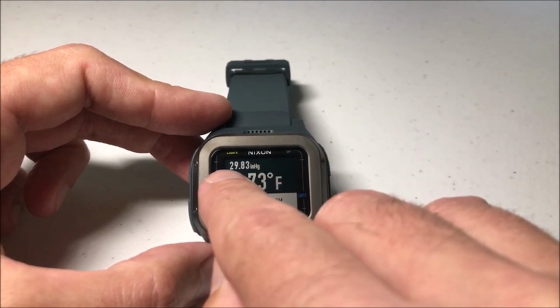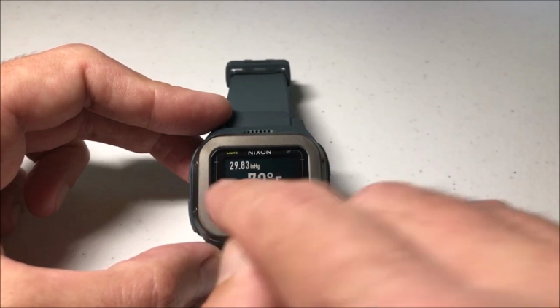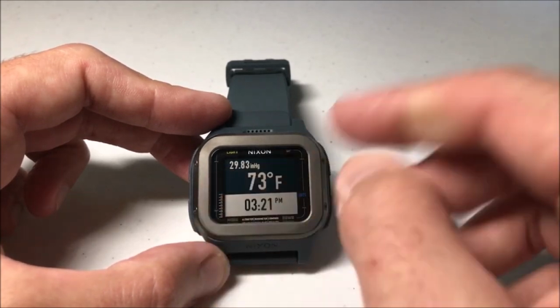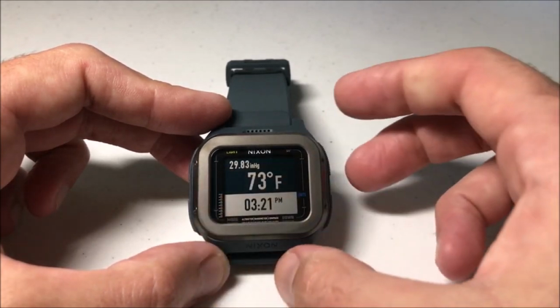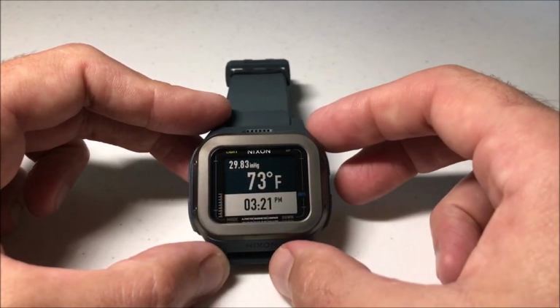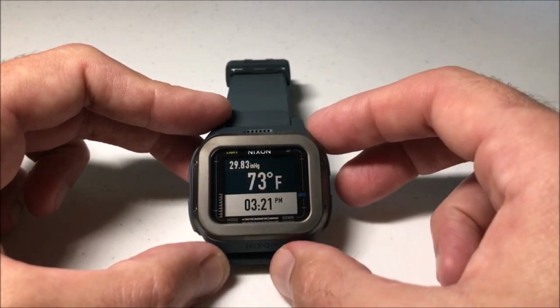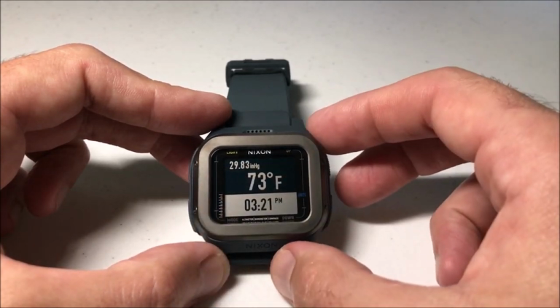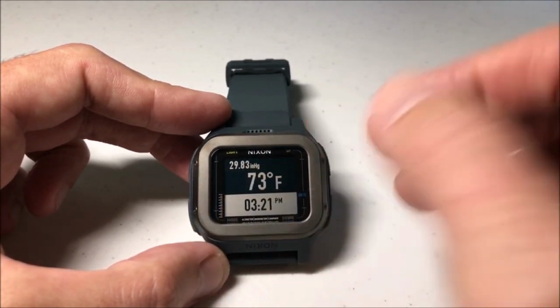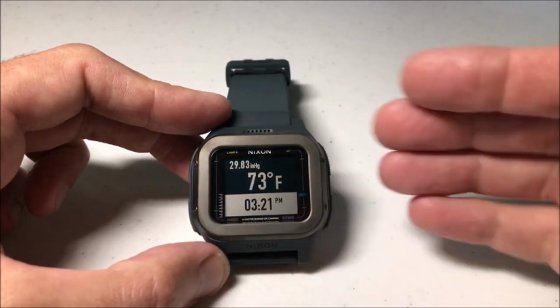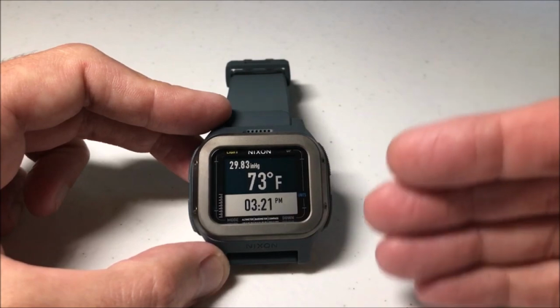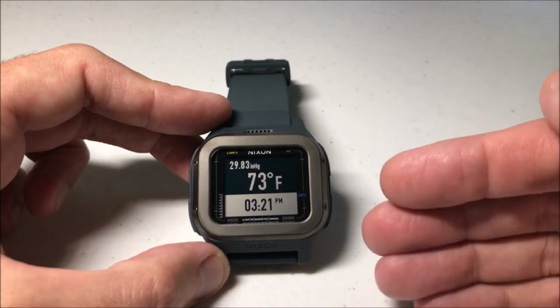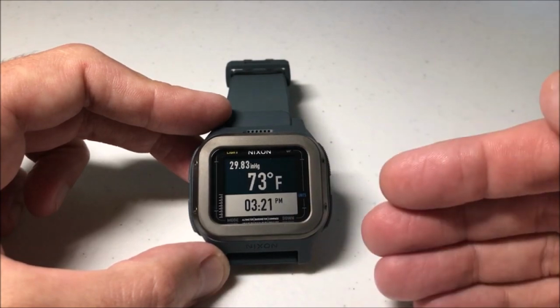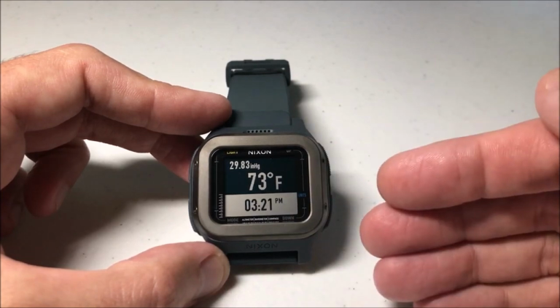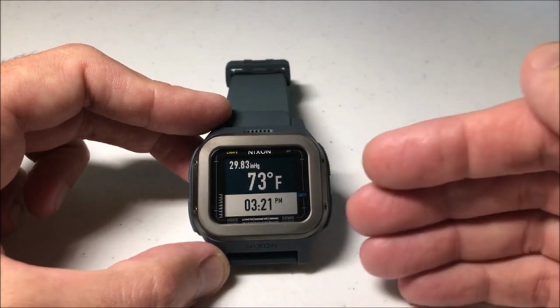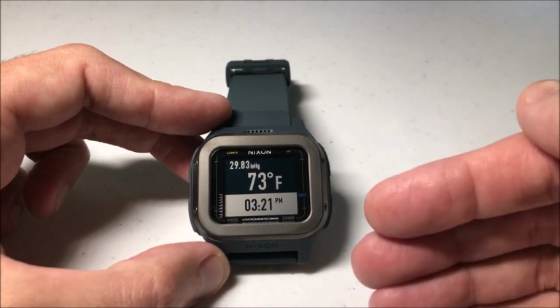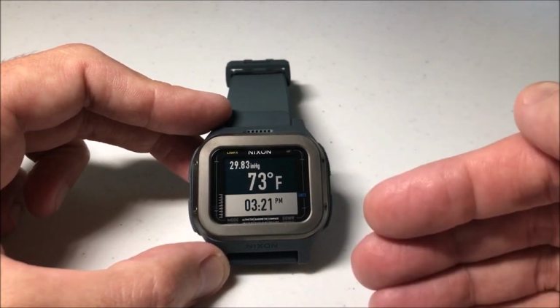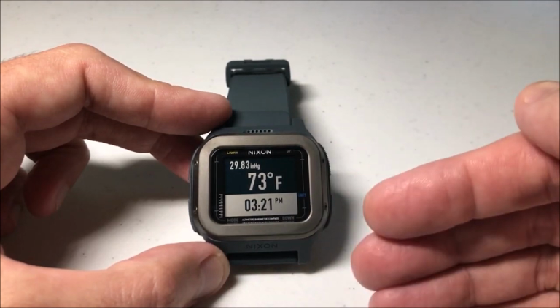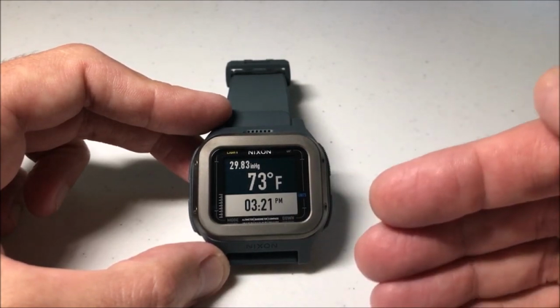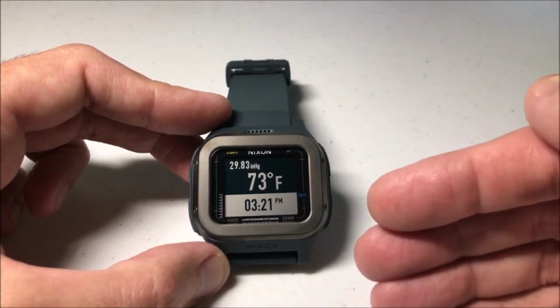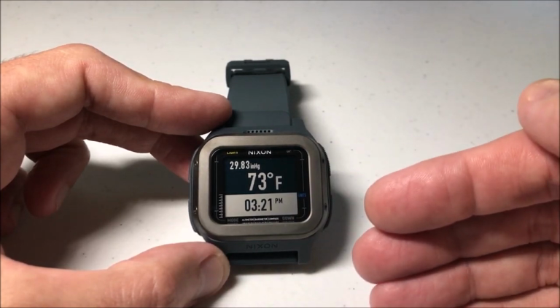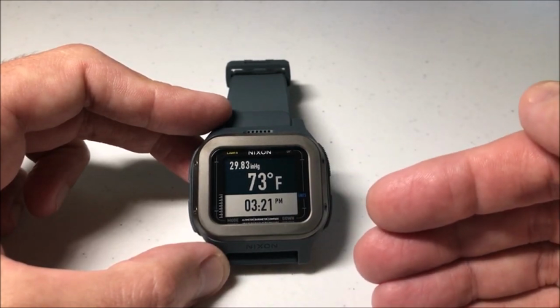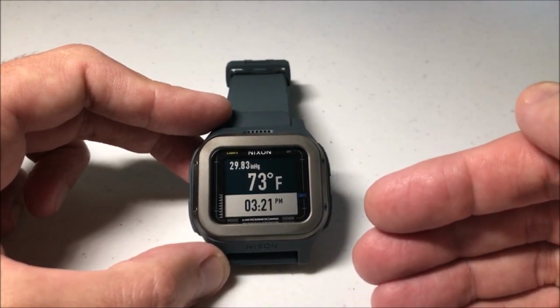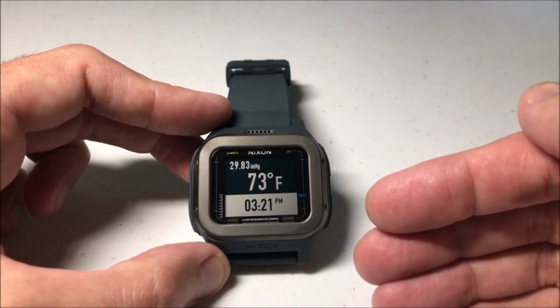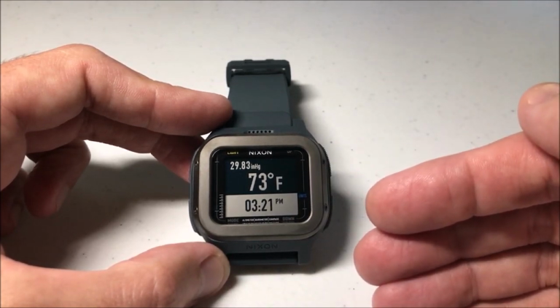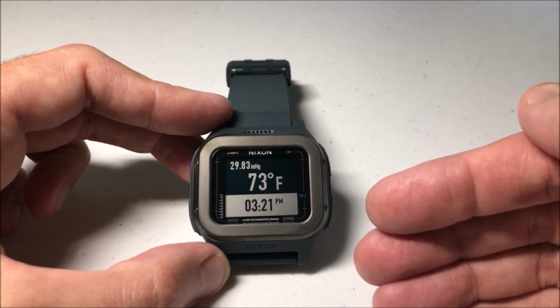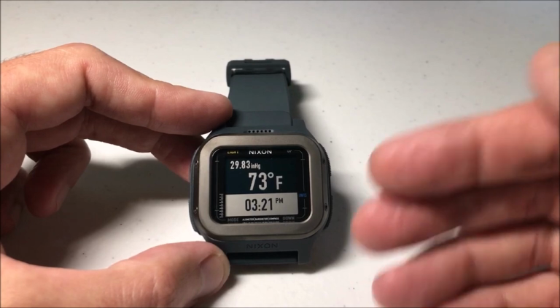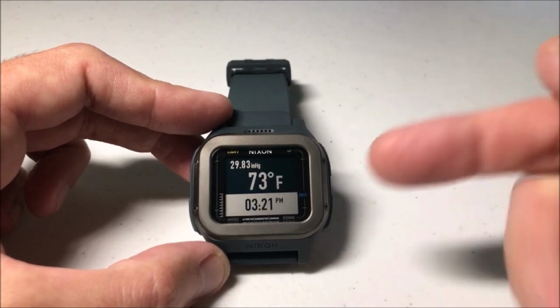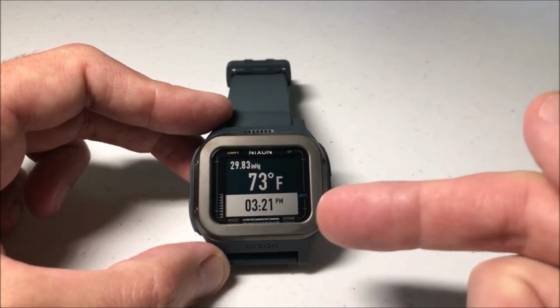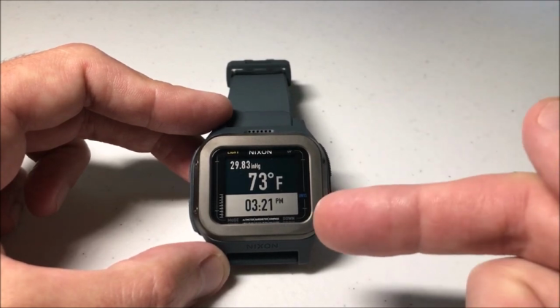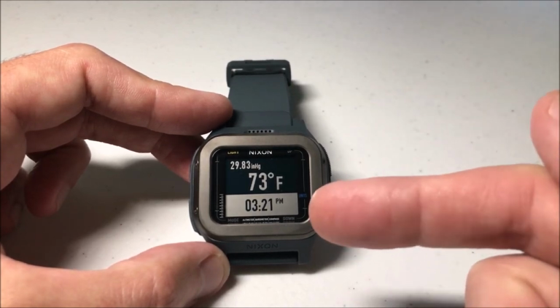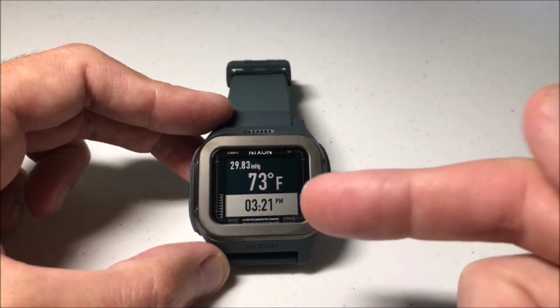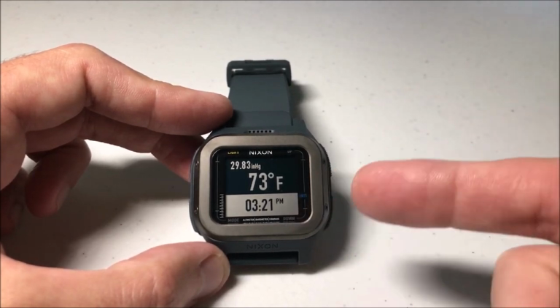The other thing is, if you're in camp mode and bad weather is coming based on barometric pressure change, you will get a weather alert as well. The nice thing about the Nixon Regulus Expedition watch is you can stay in this mode as long as you want.